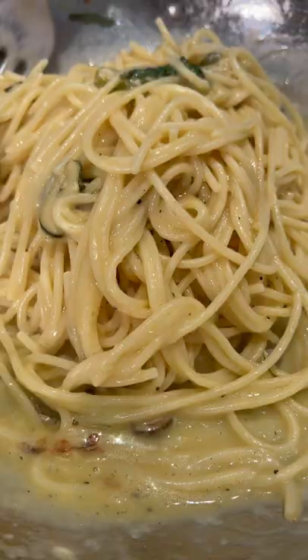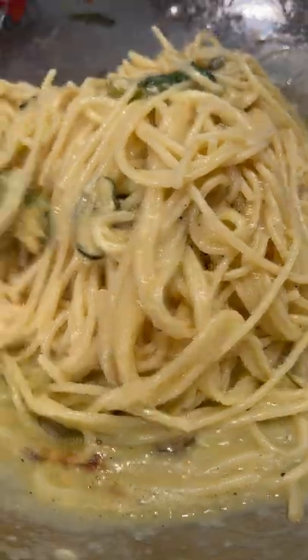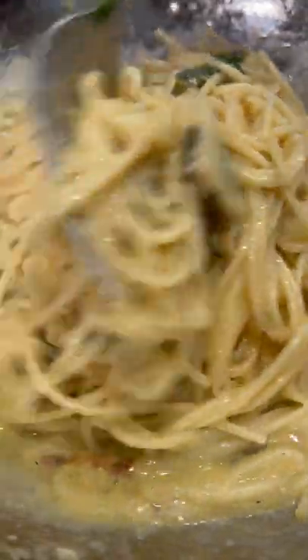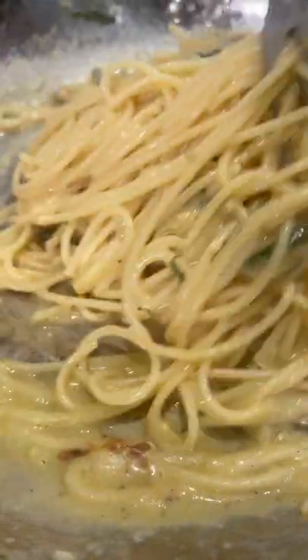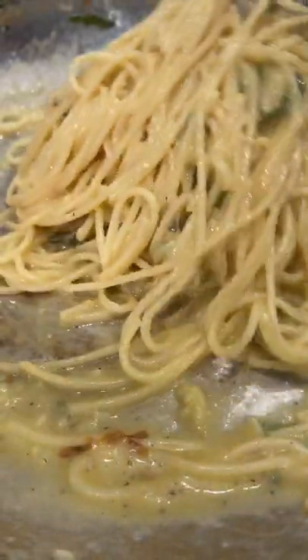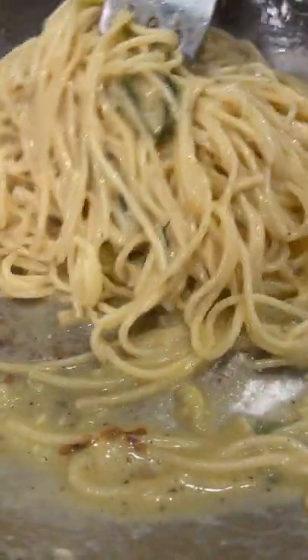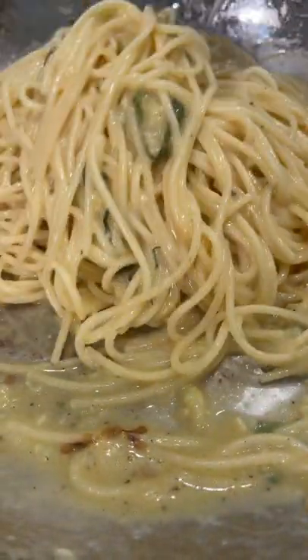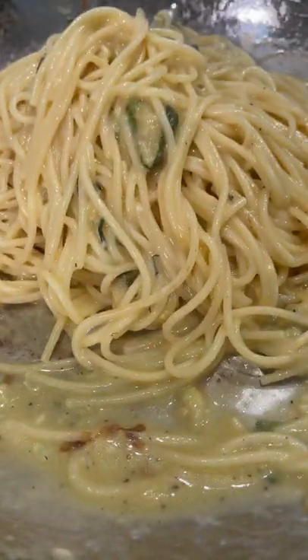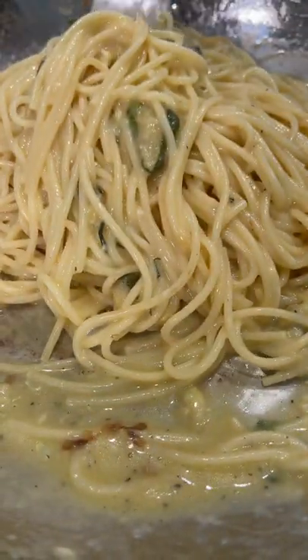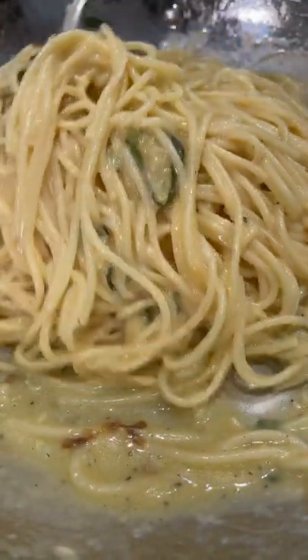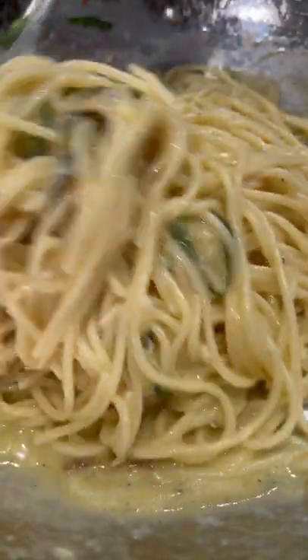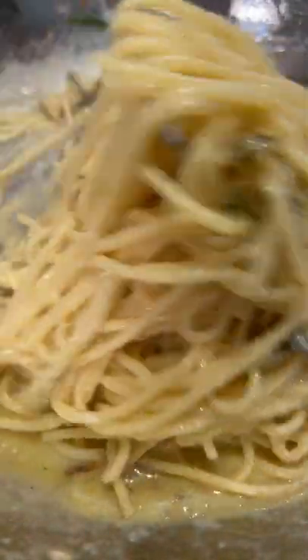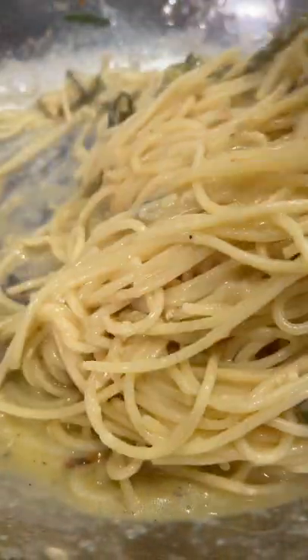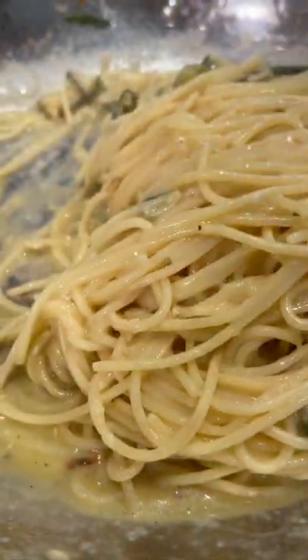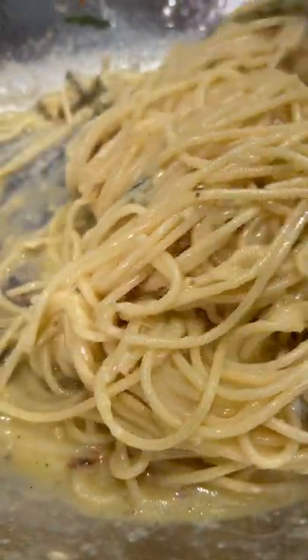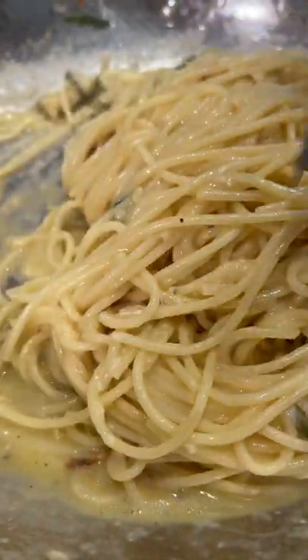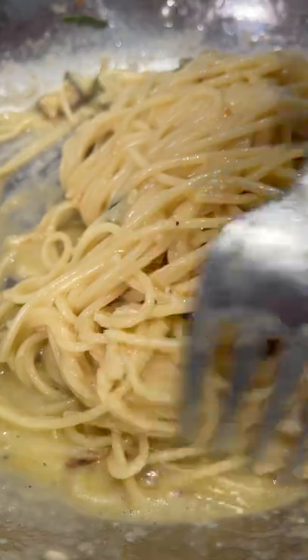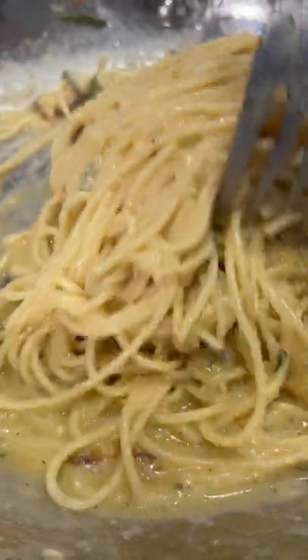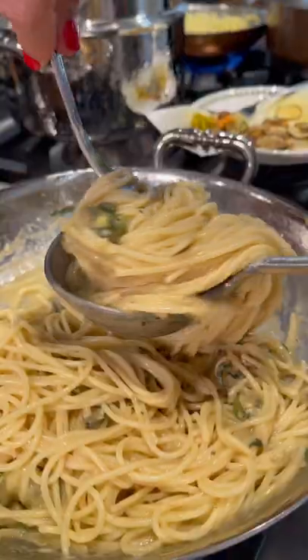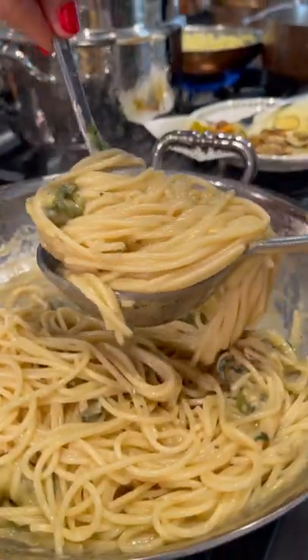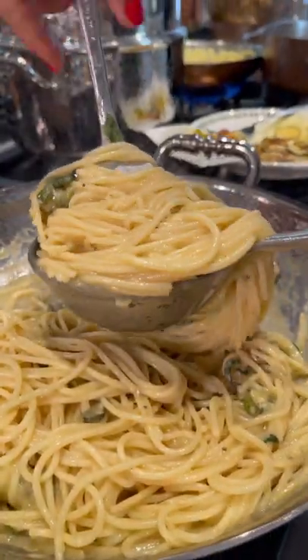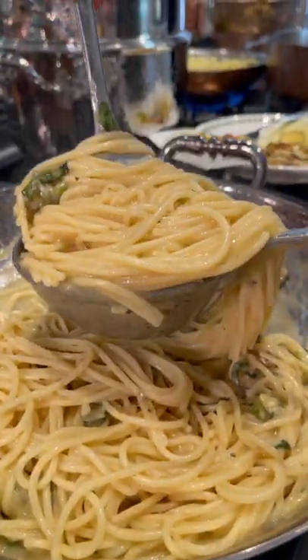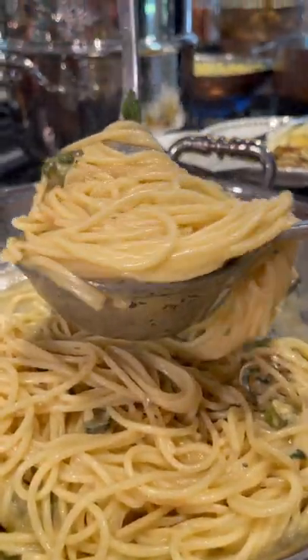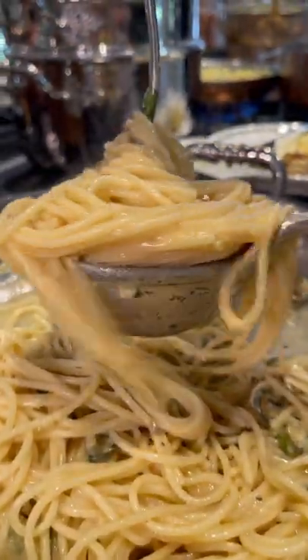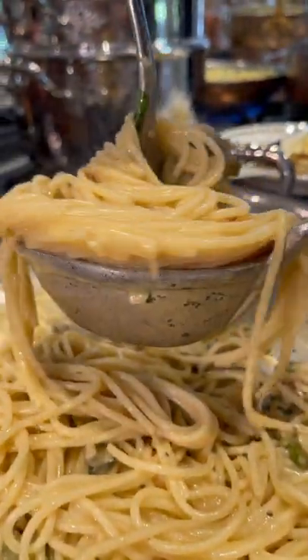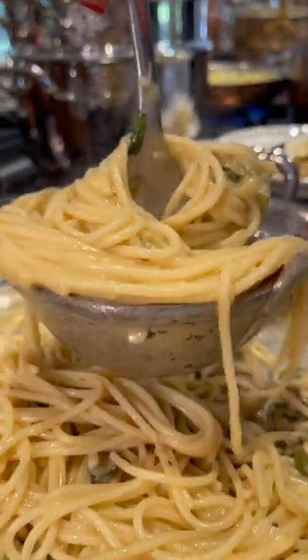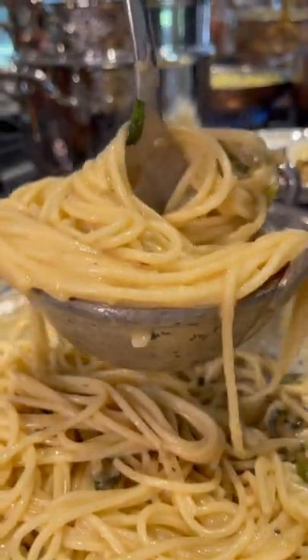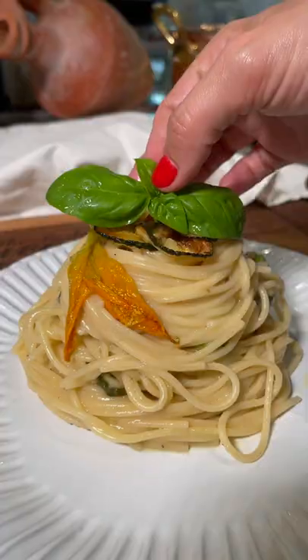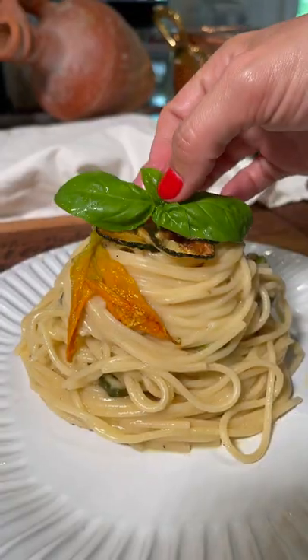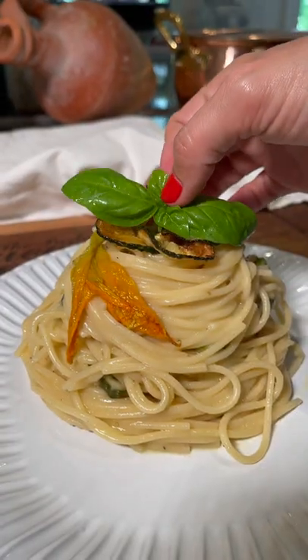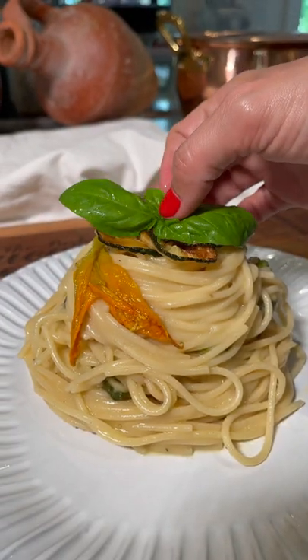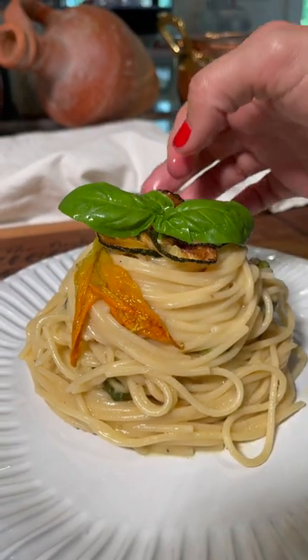The spaghetti alla Nerano became one of the most popular spaghetti recipes in the world, and Maria's restaurant is still there today. Just gorgeous.